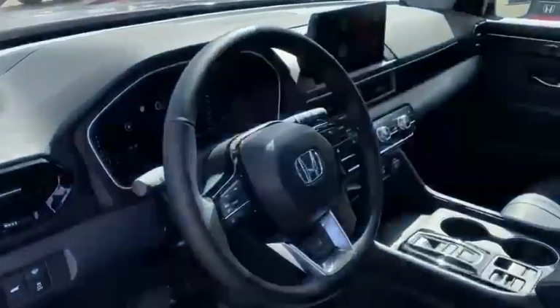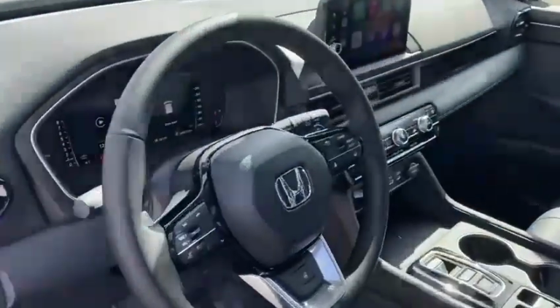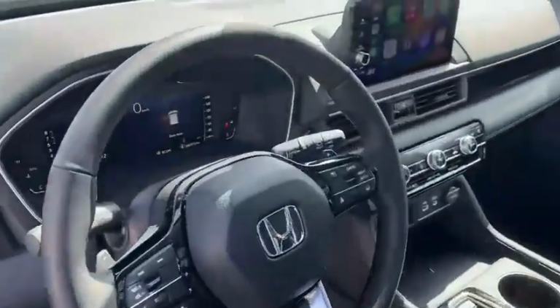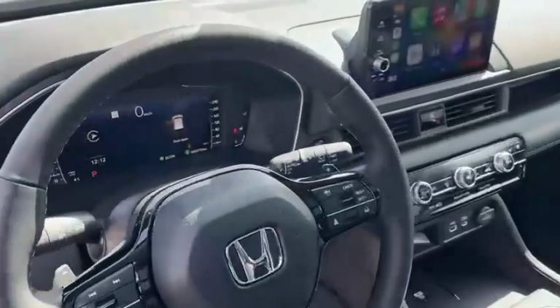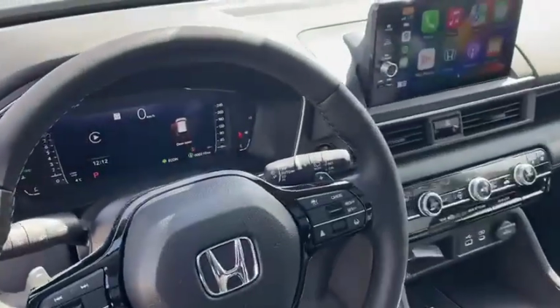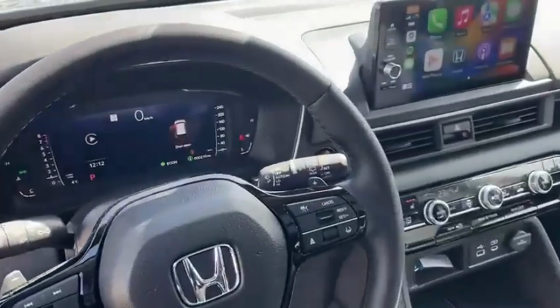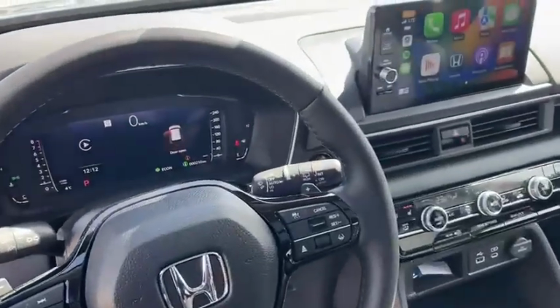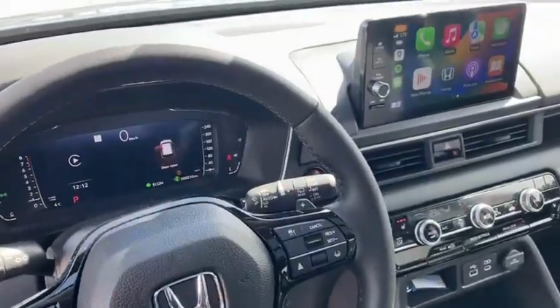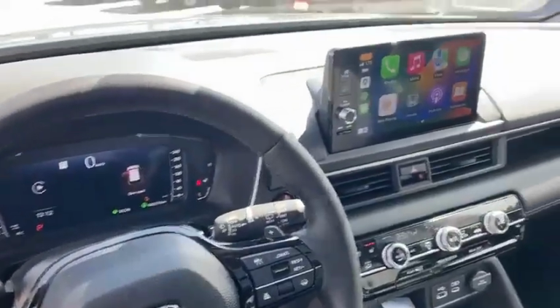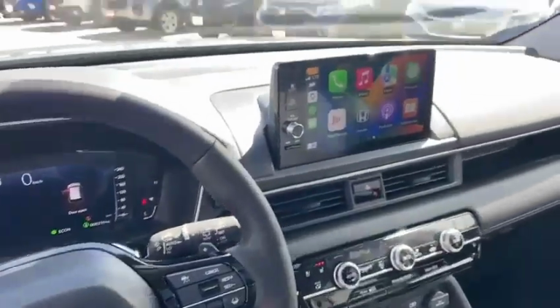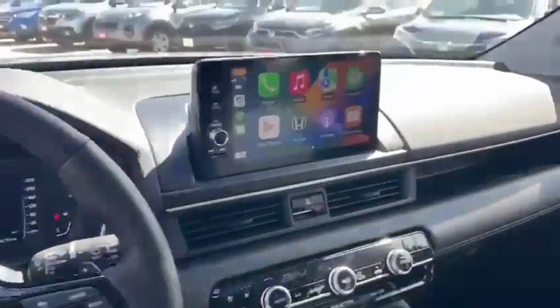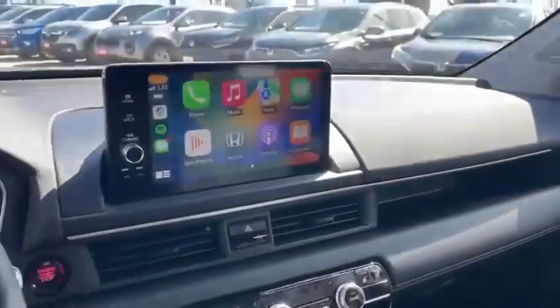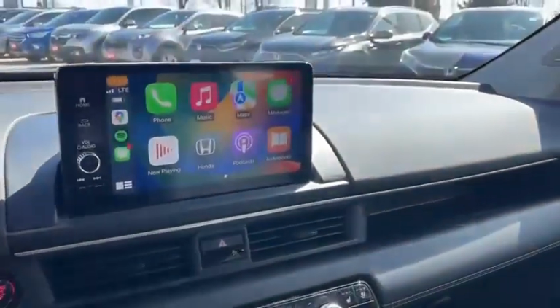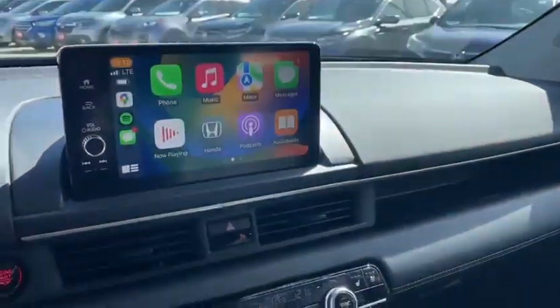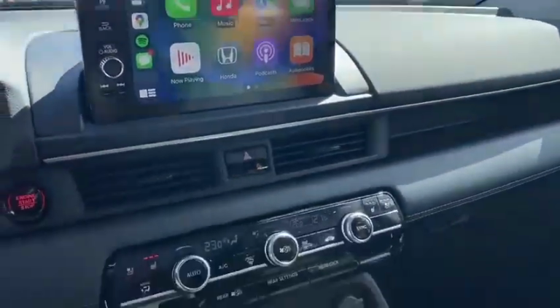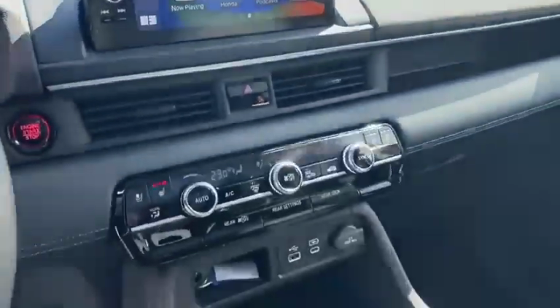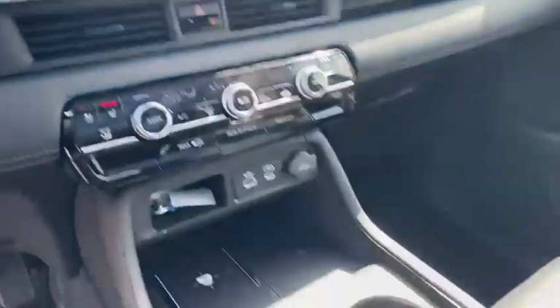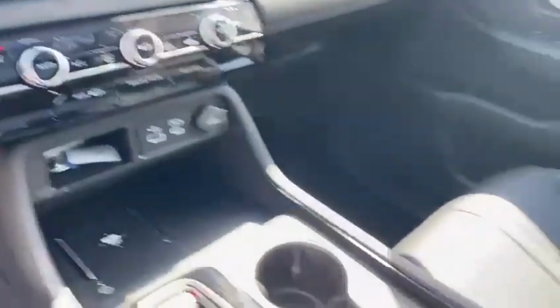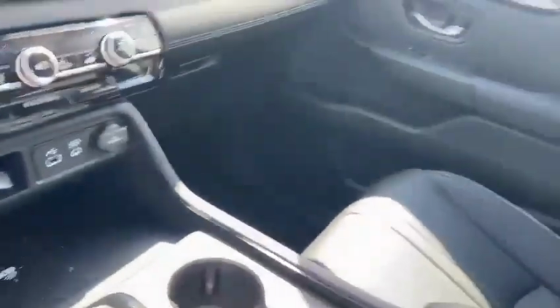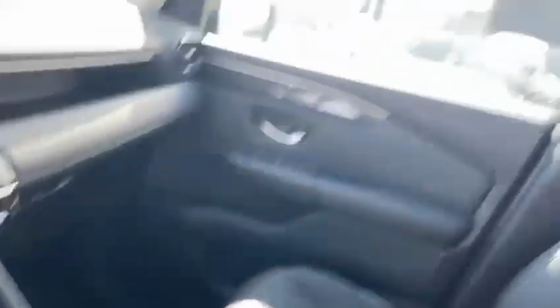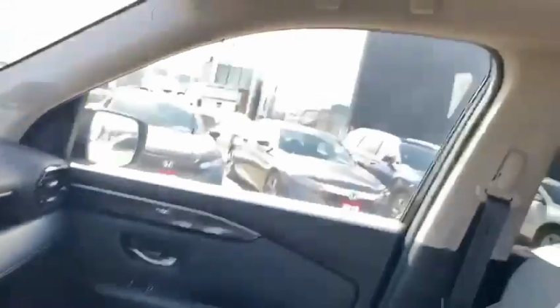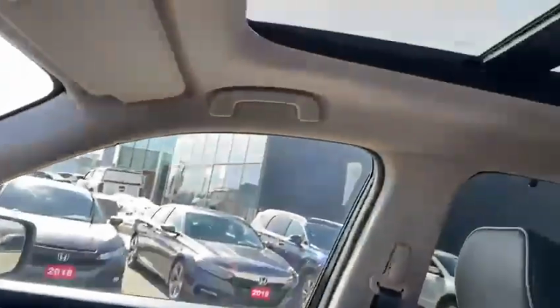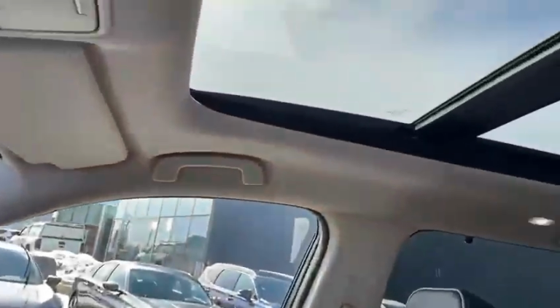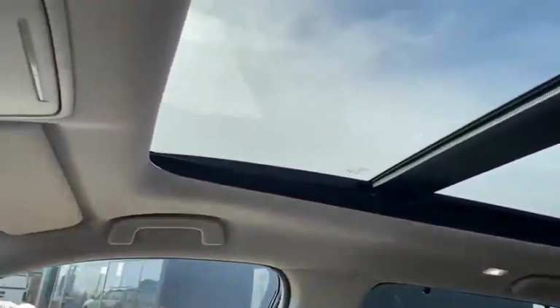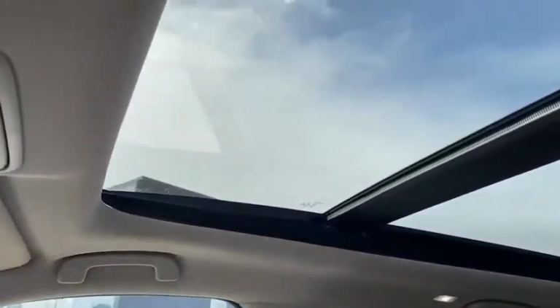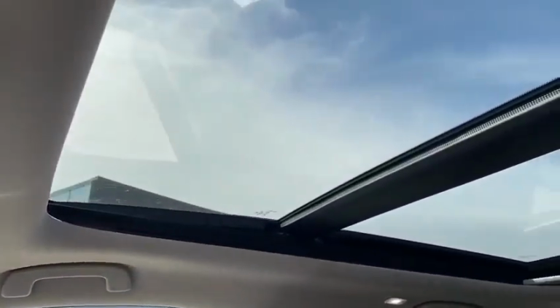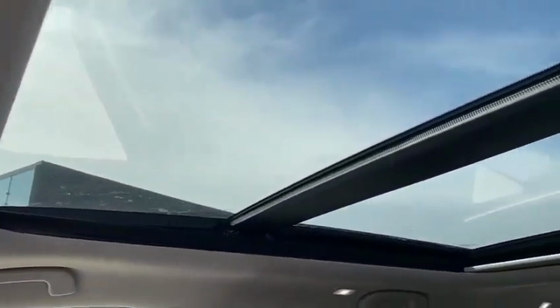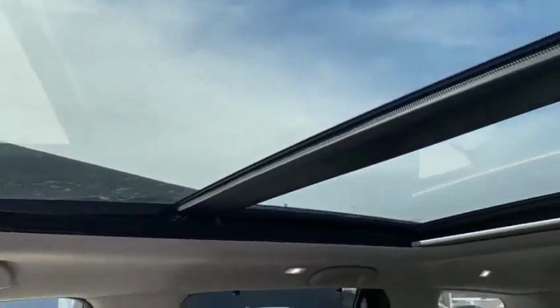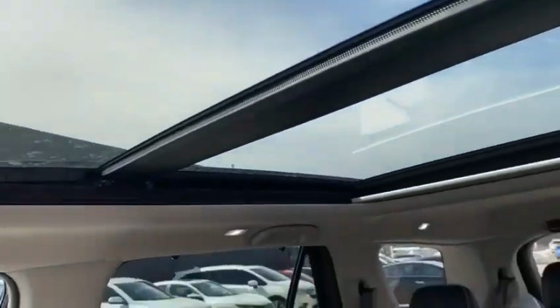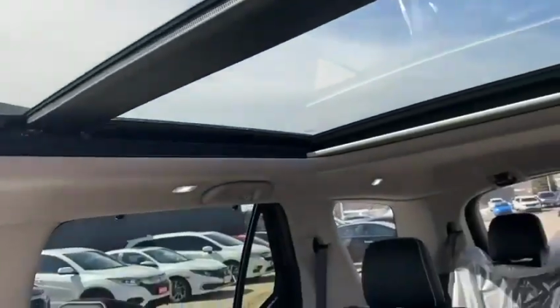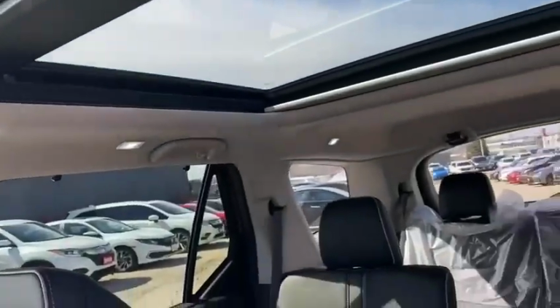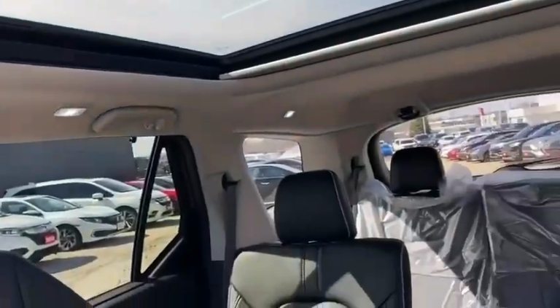Stepping inside, the first thing you're going to notice is the larger instrument cluster with more information, wireless Apple CarPlay and Android Auto, a large panoramic sunroof and versatile seating.